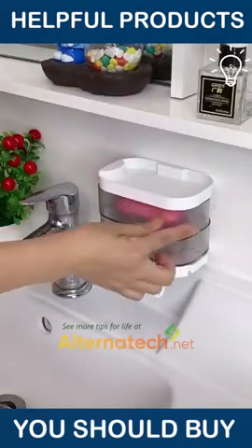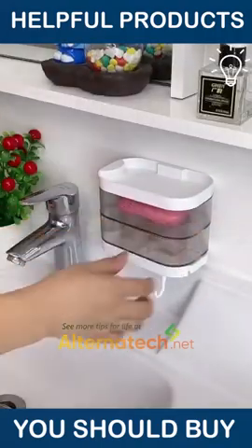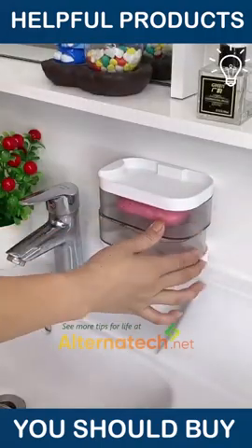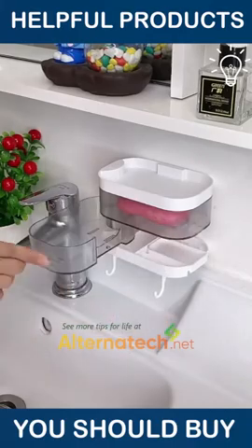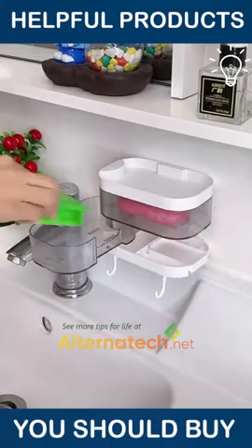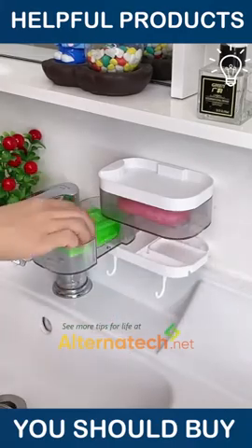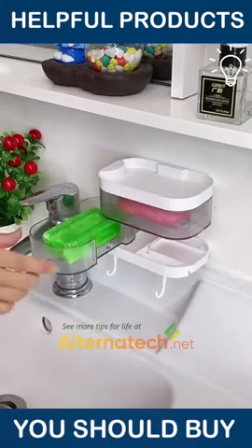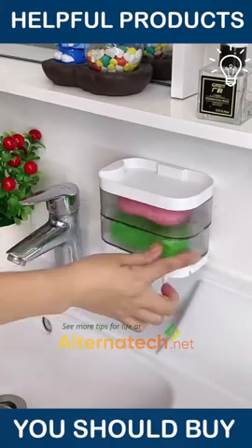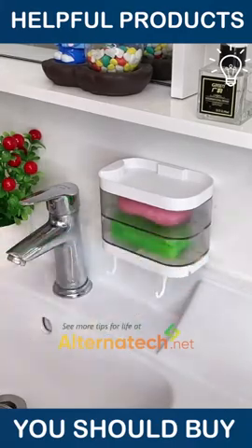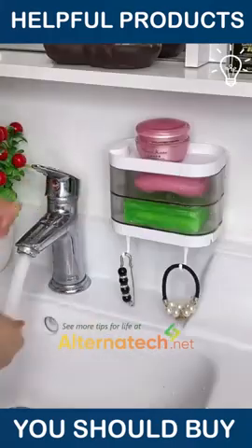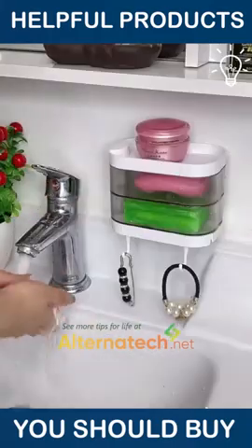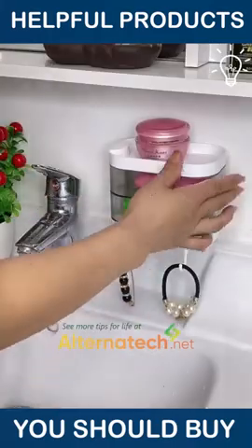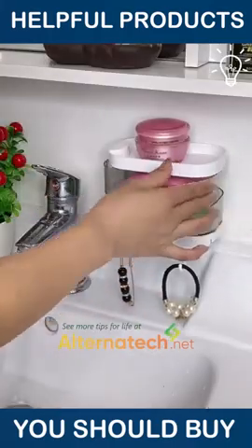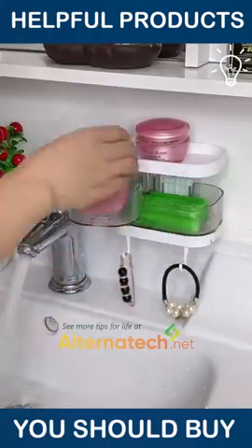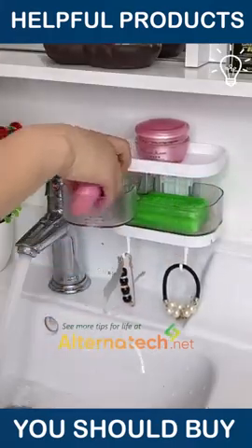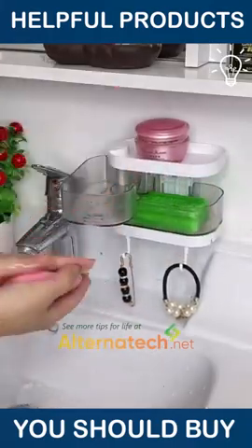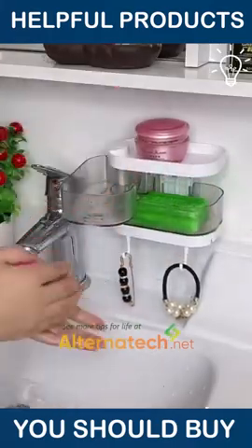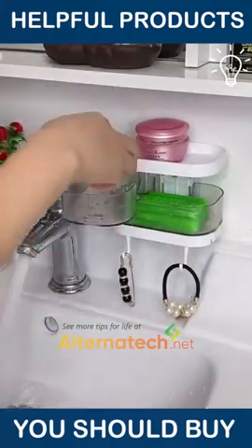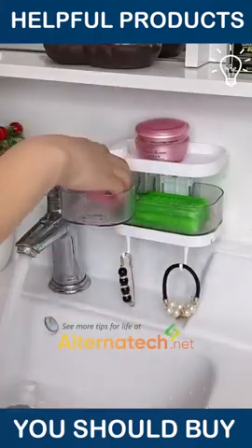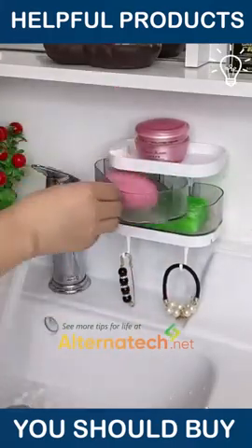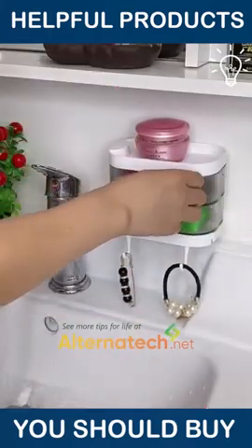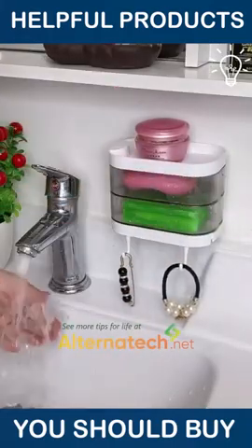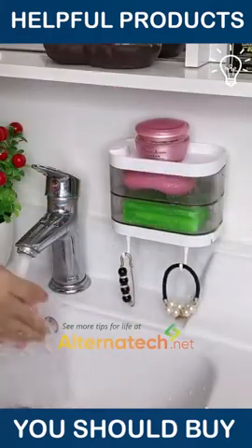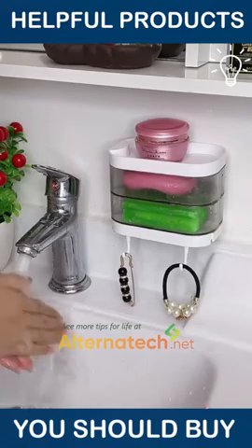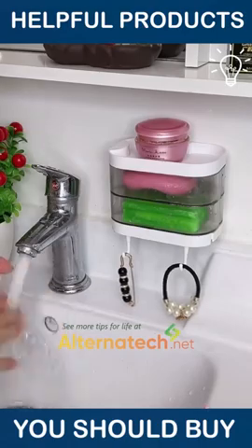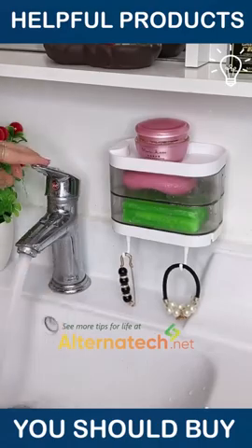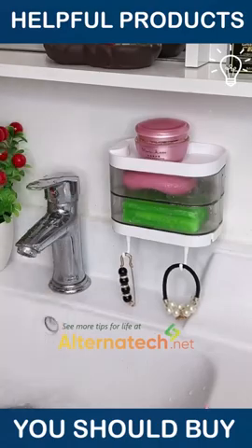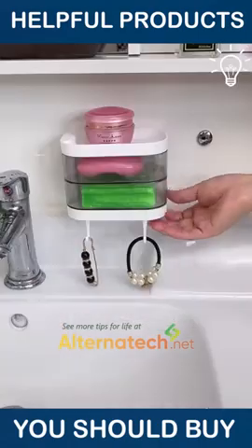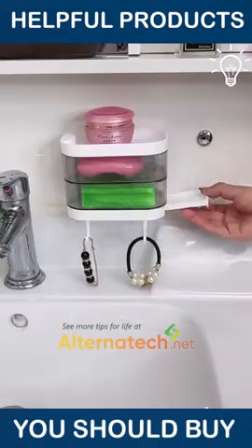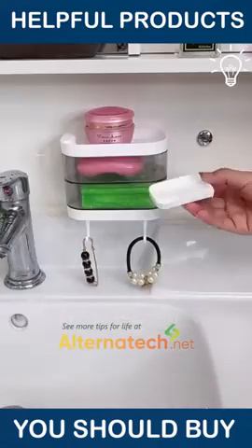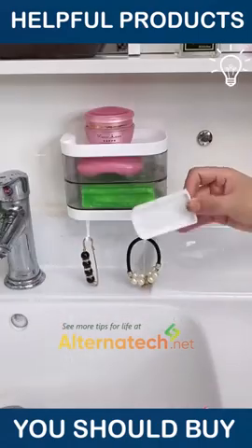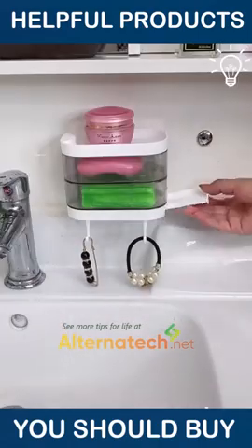This one goes for your bathroom — it holds your soaps just fine. Plus, you can remove the water quite easily from there.